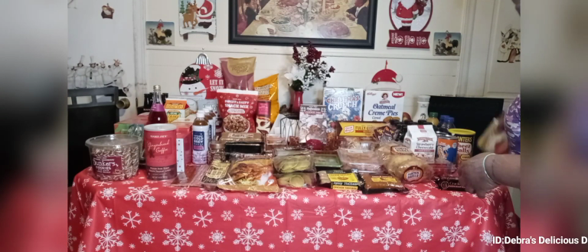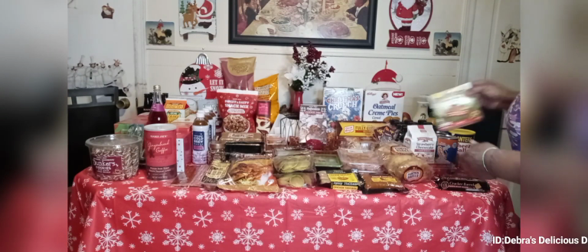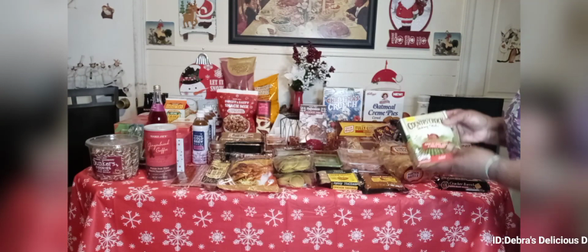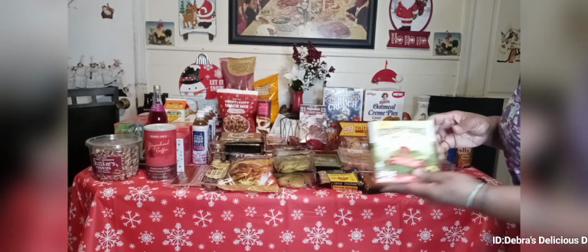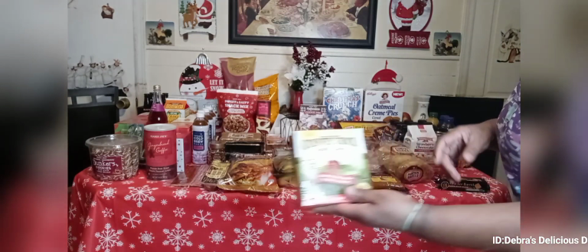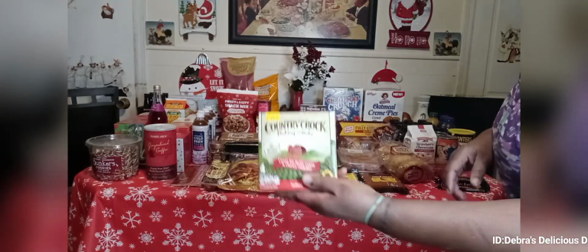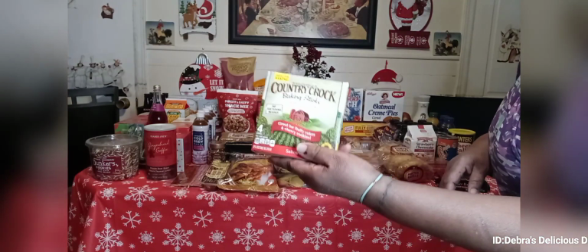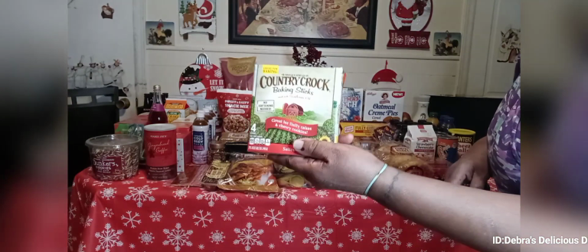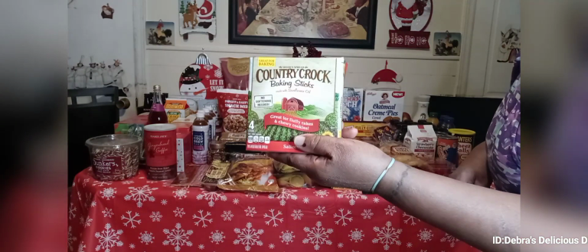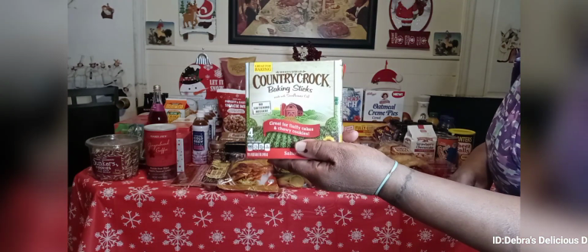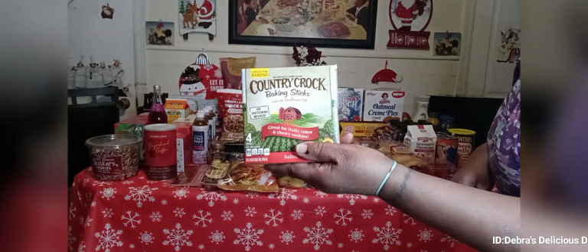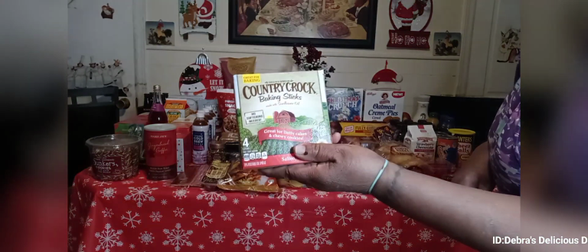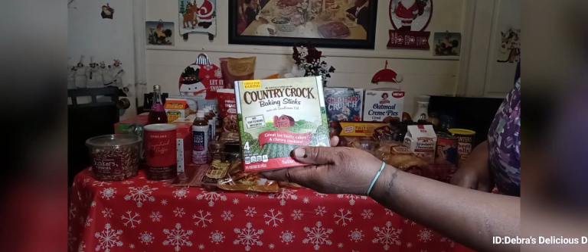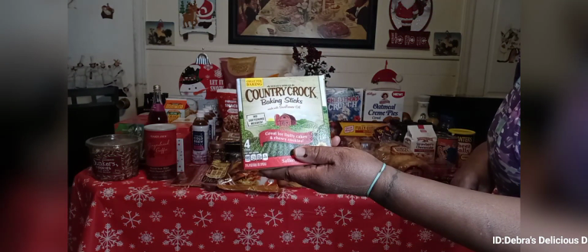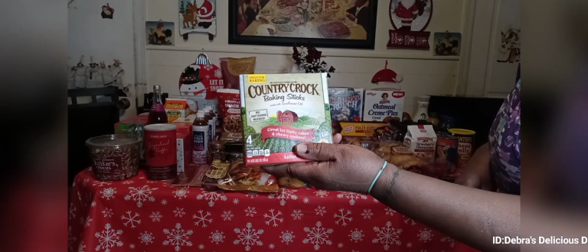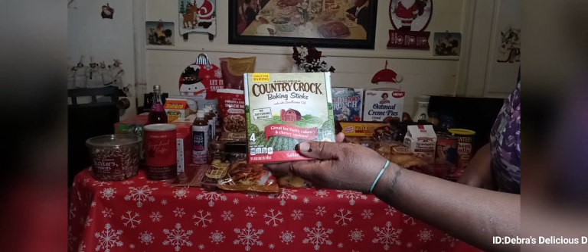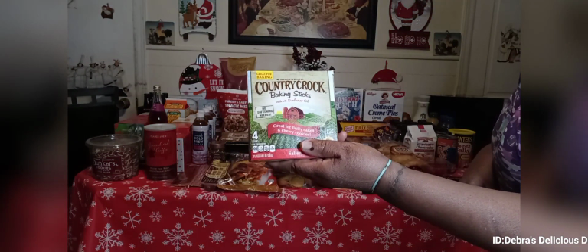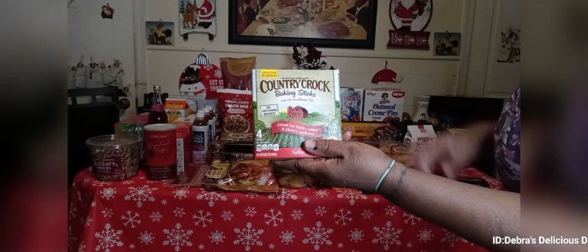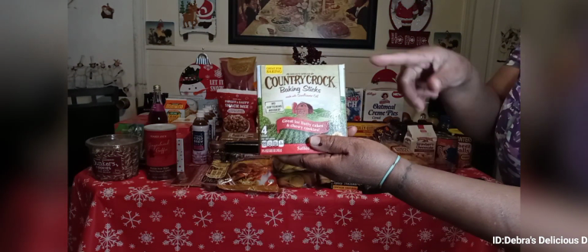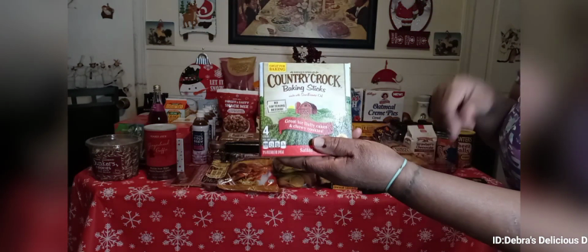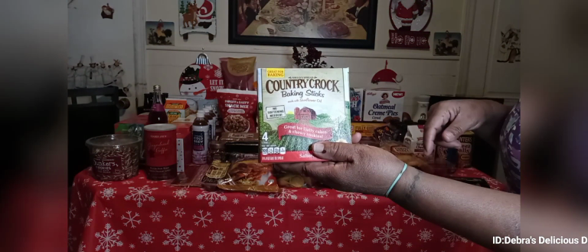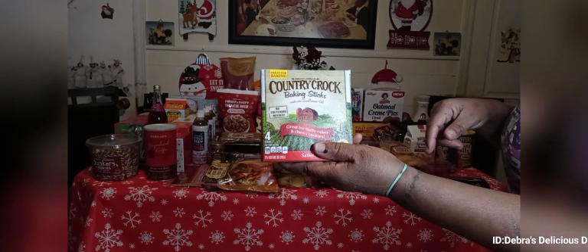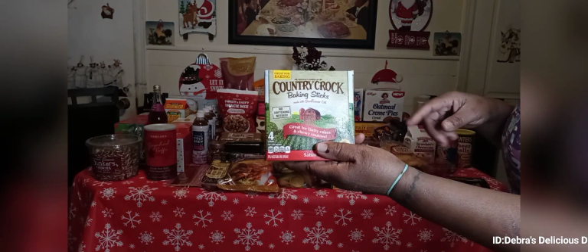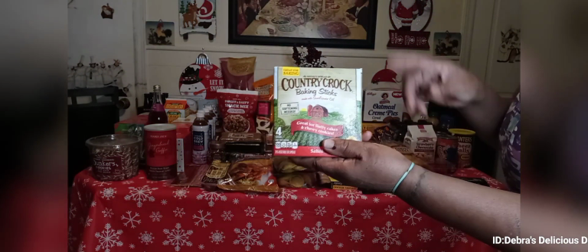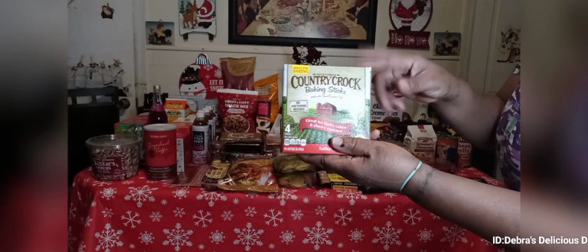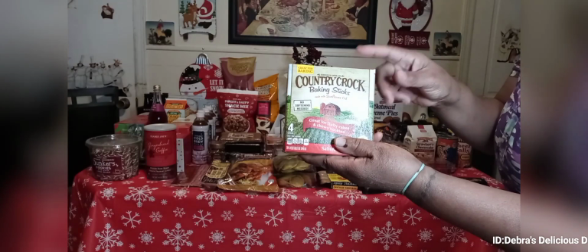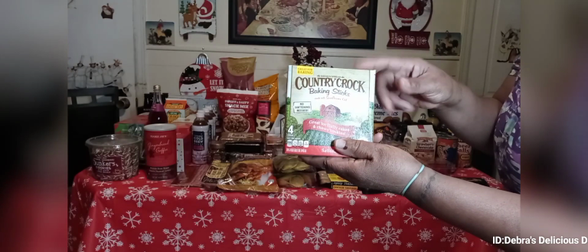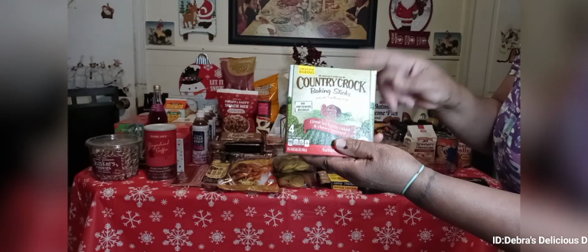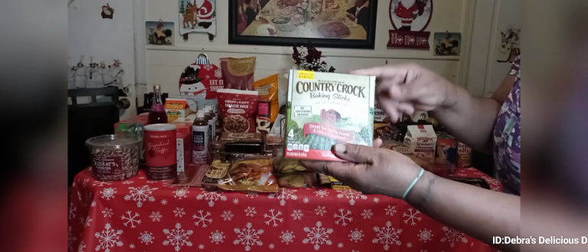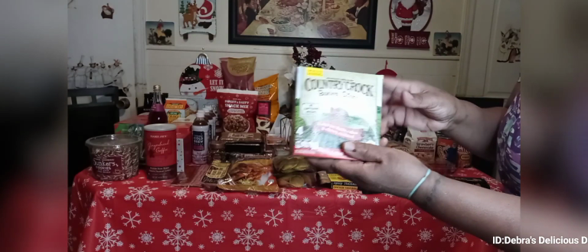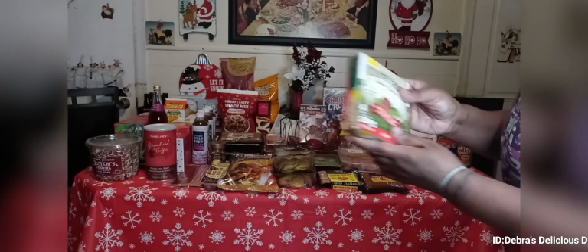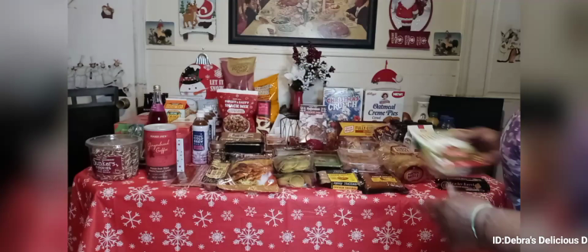I have some bacon stick margarine — this is Country Crock baking sticks, it has sunflower oil, and I think this was on sale for $2.49.